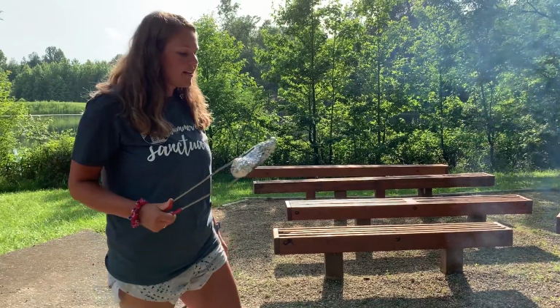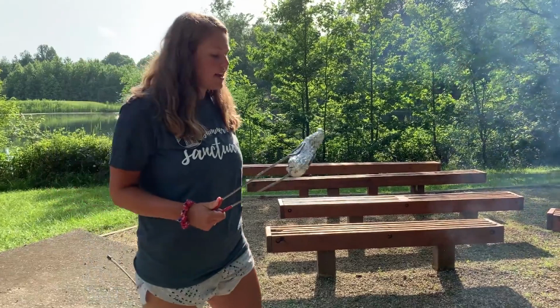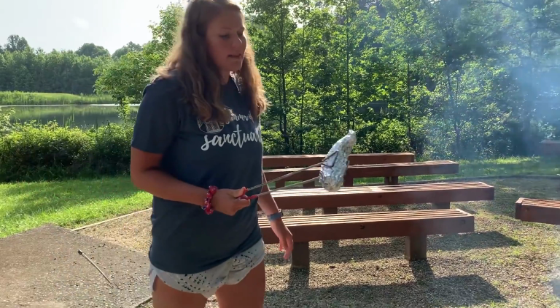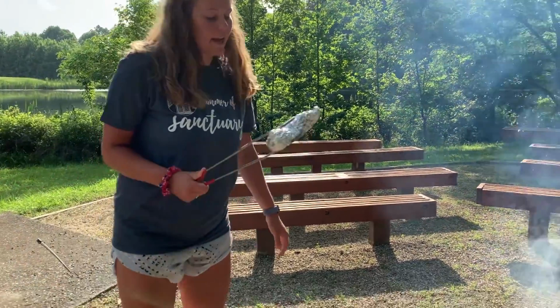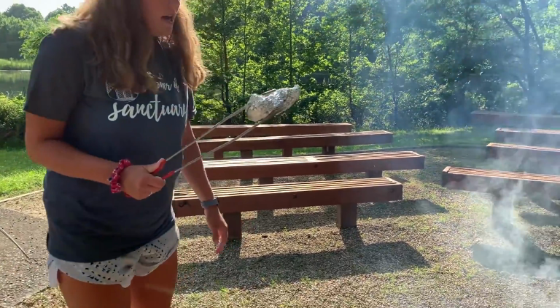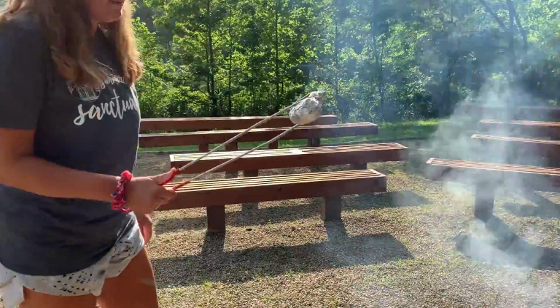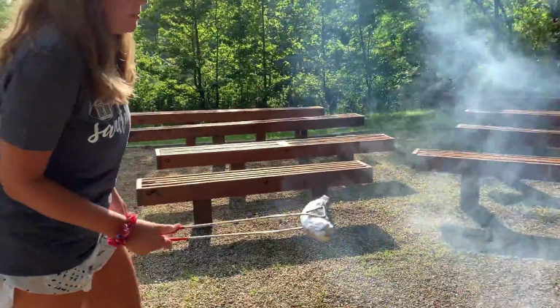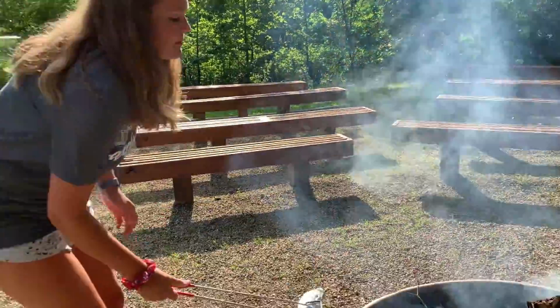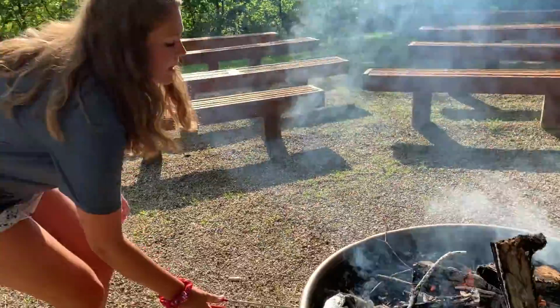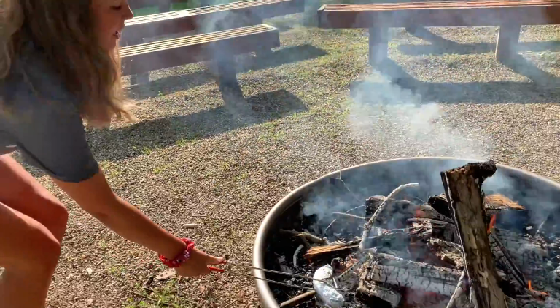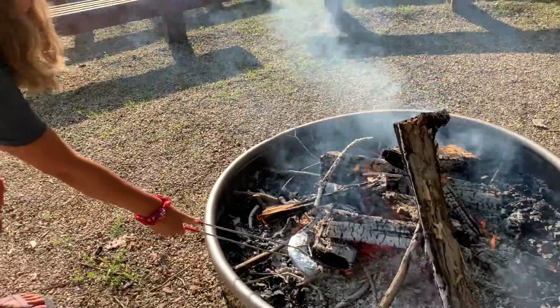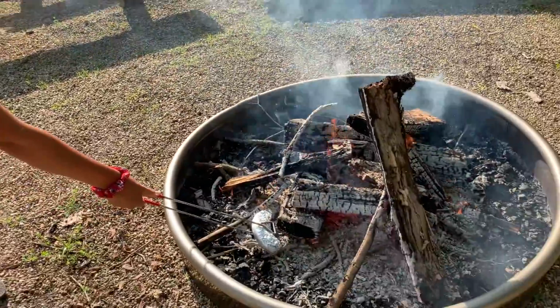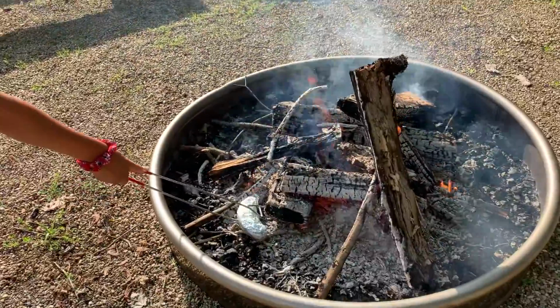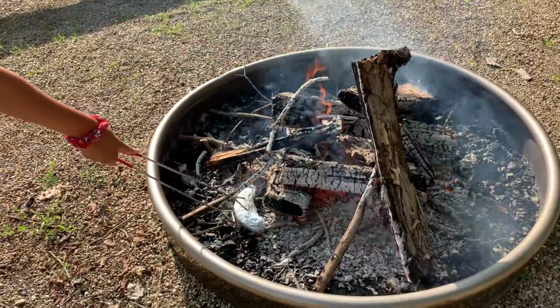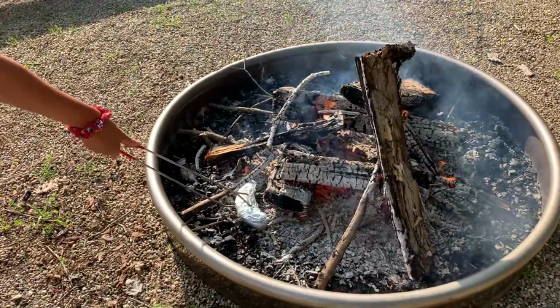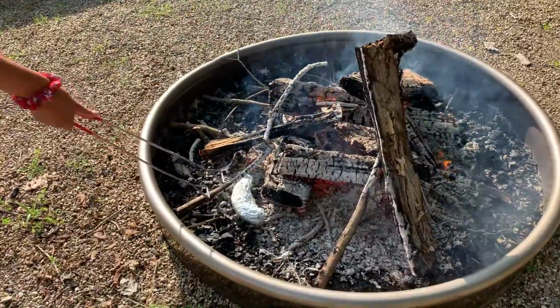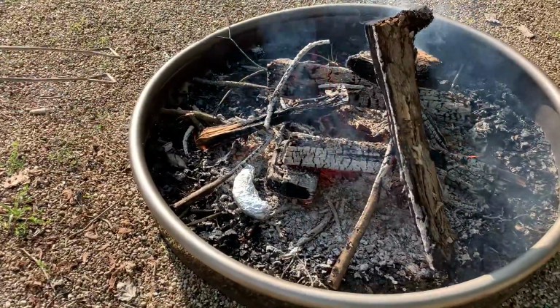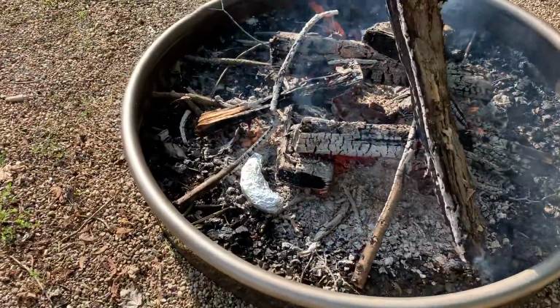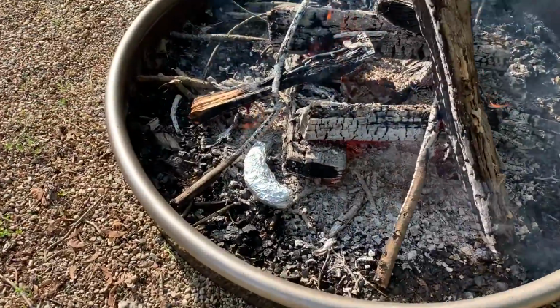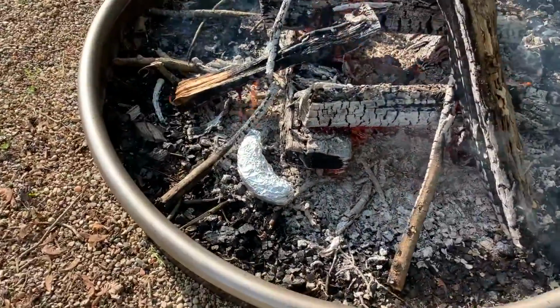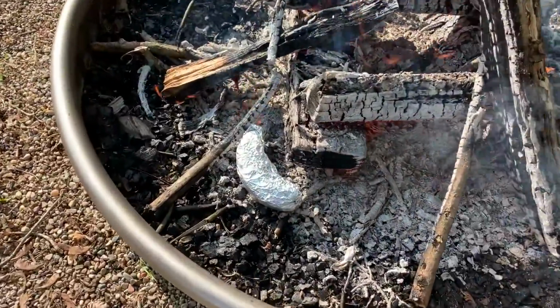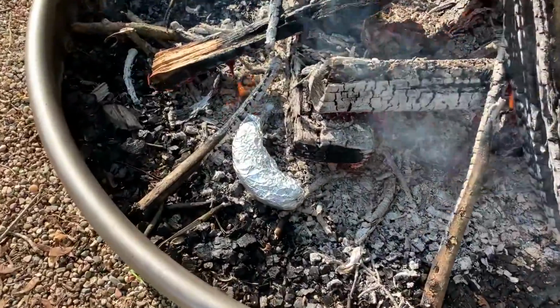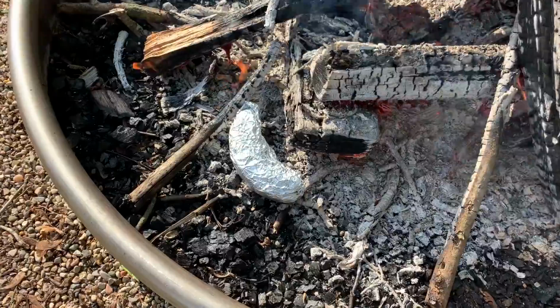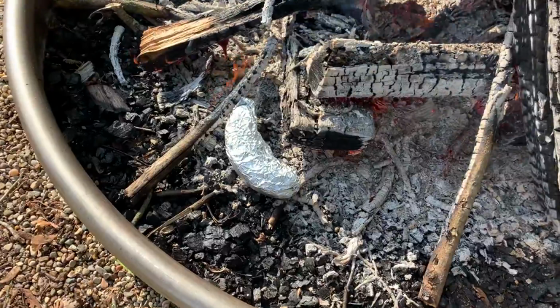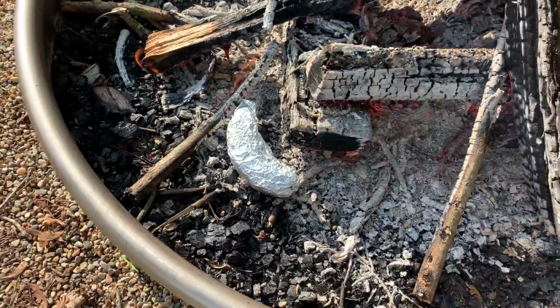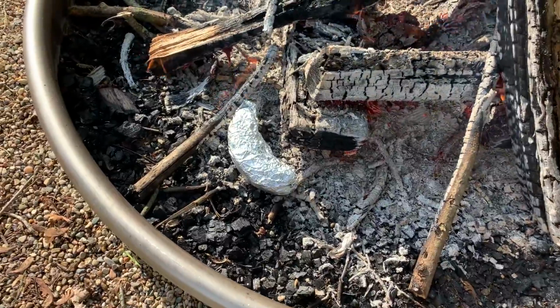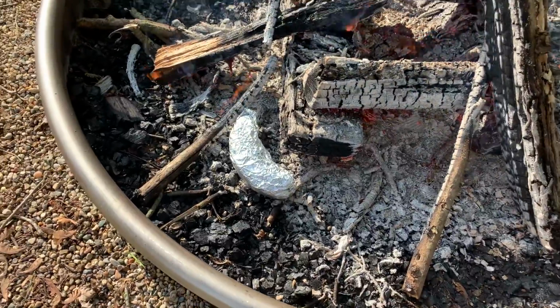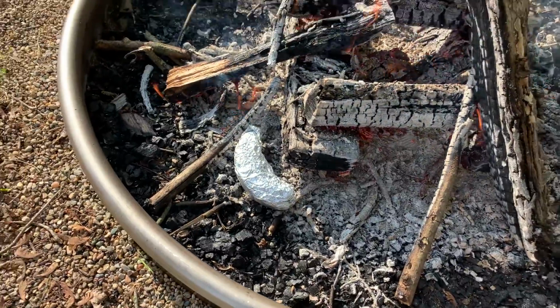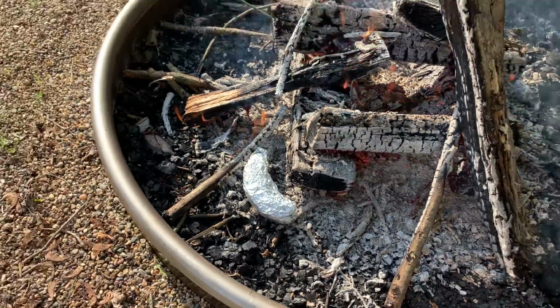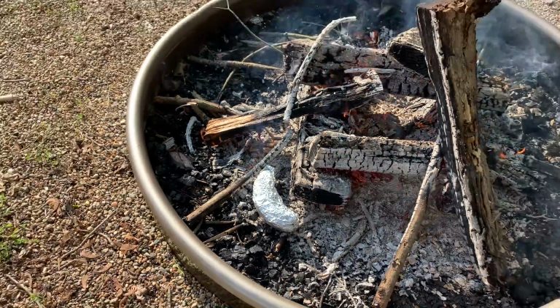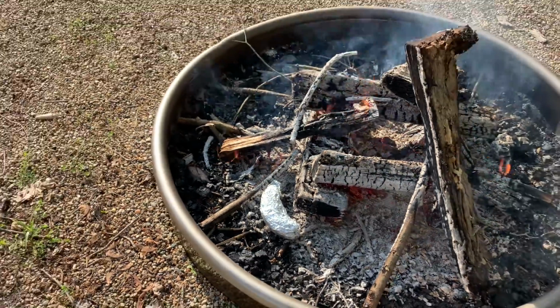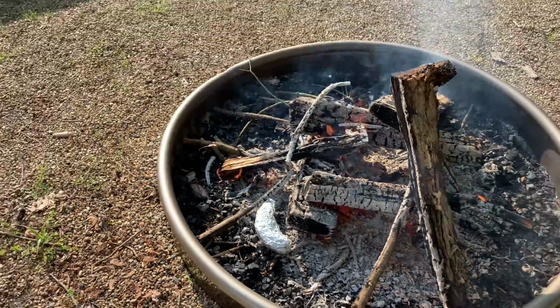Now that I'm at the fire, I'm going to place my banana on the coals. I don't want it all the way in the fire, but close enough for it to get warm. I'm going to leave it there for one to two minutes.